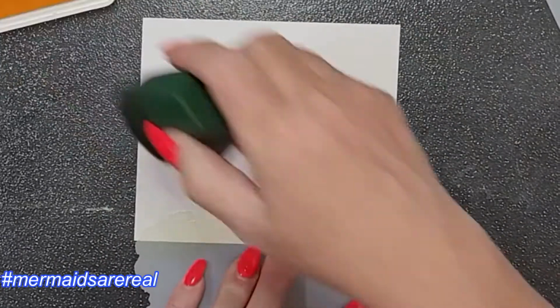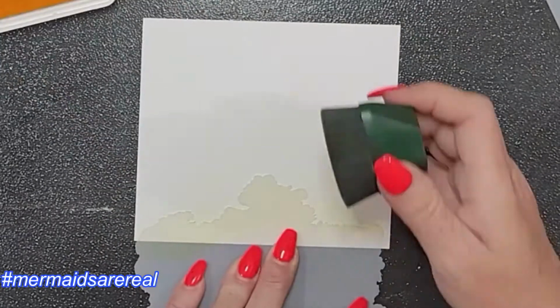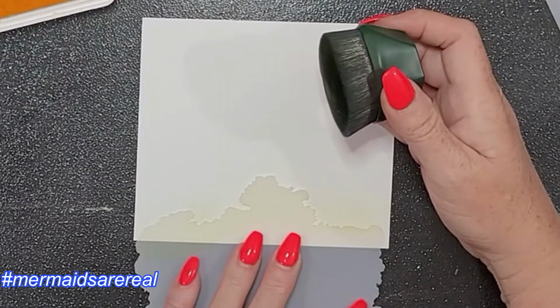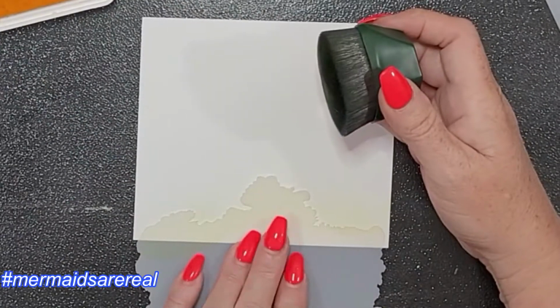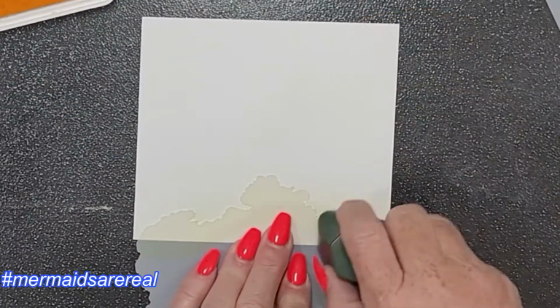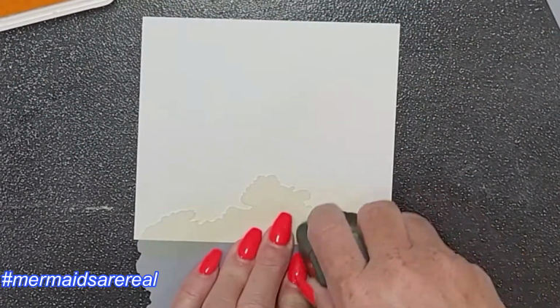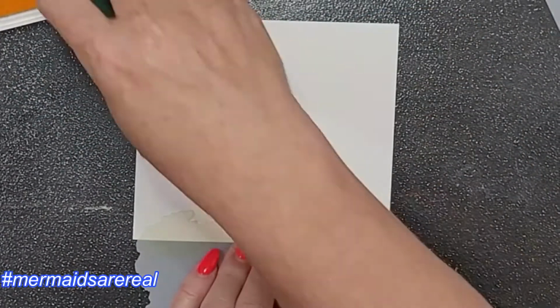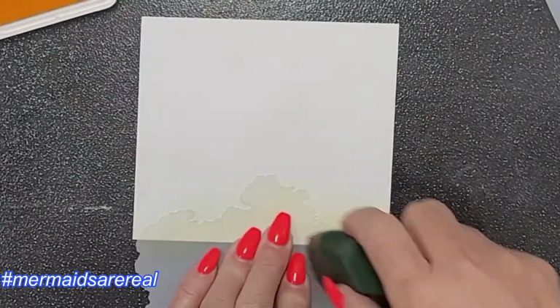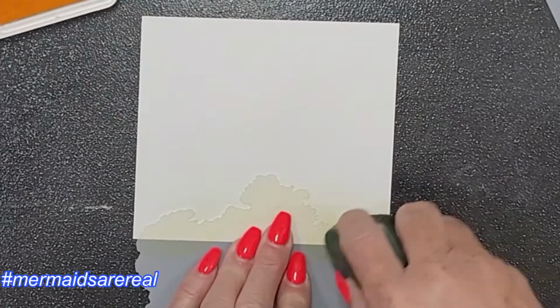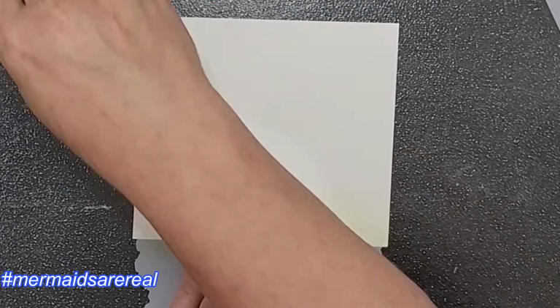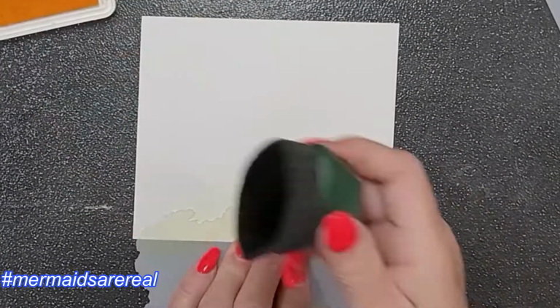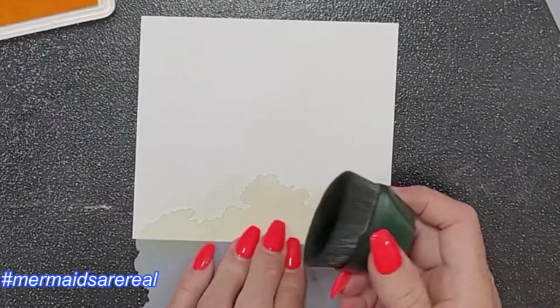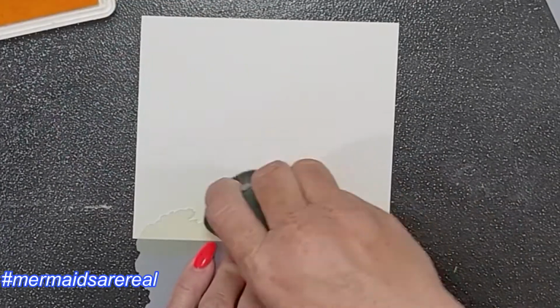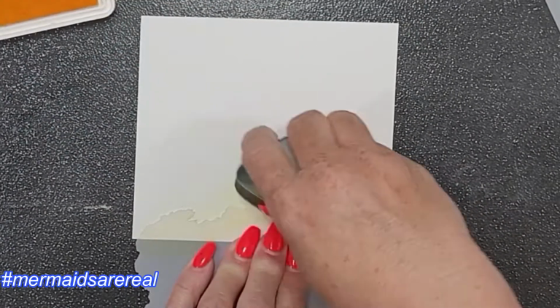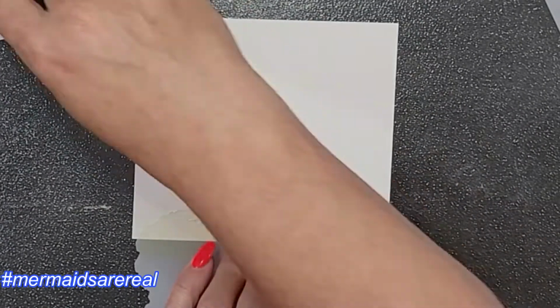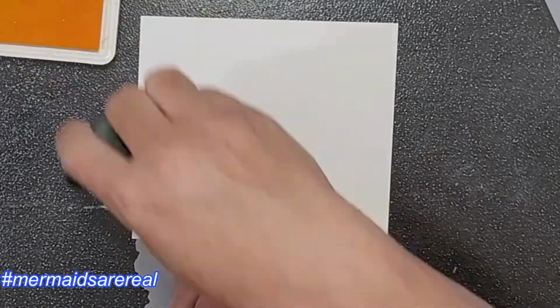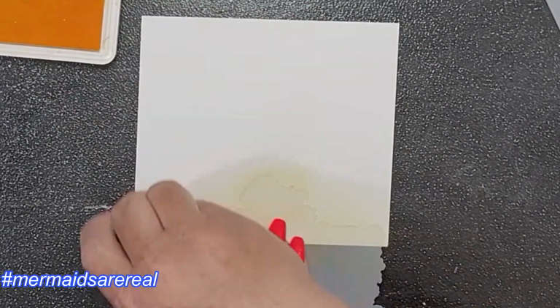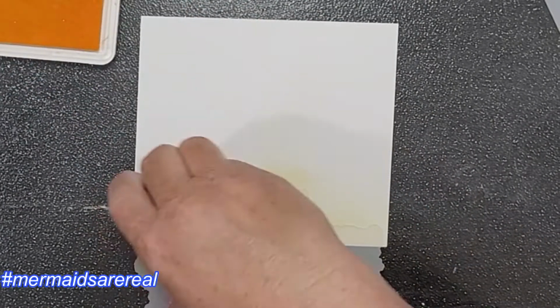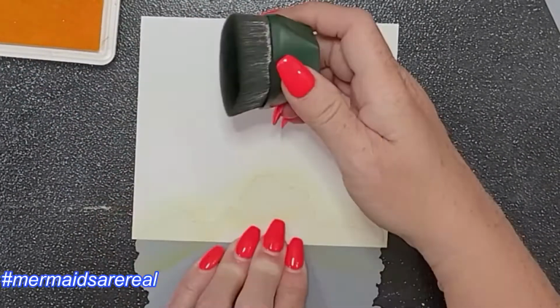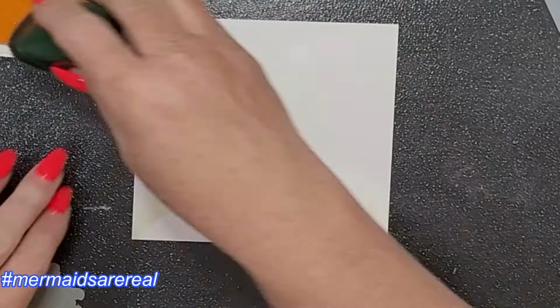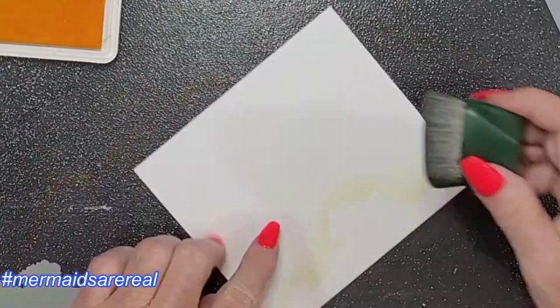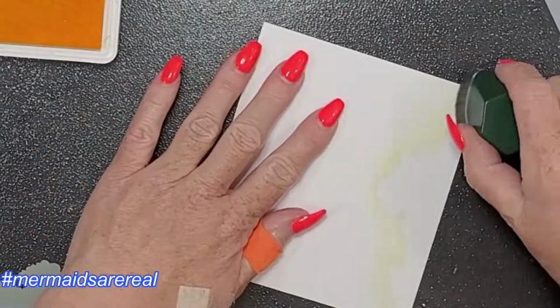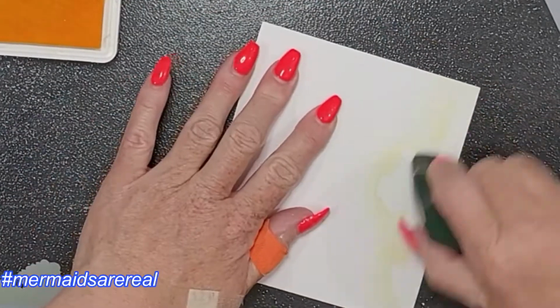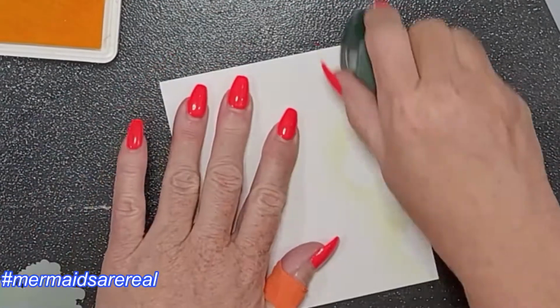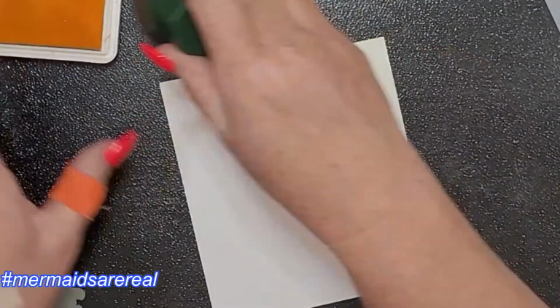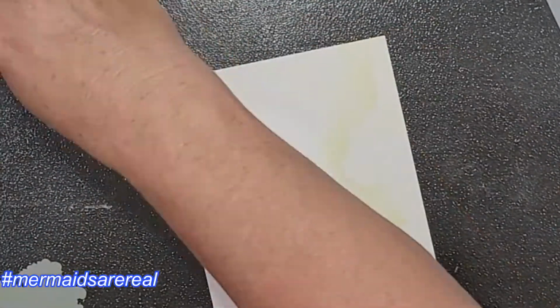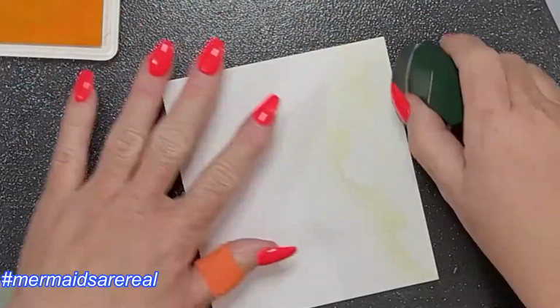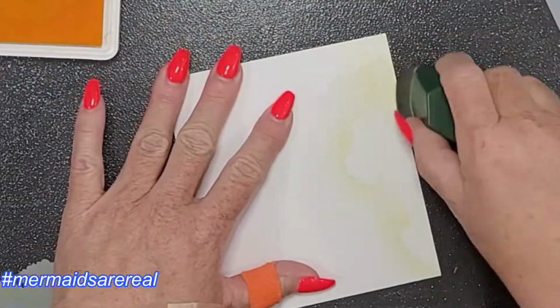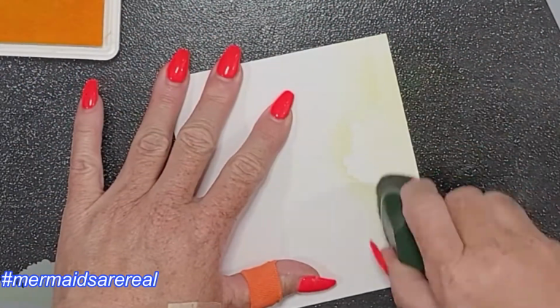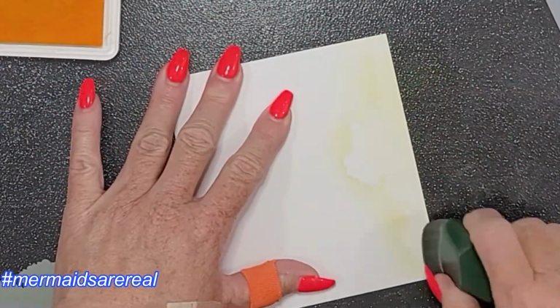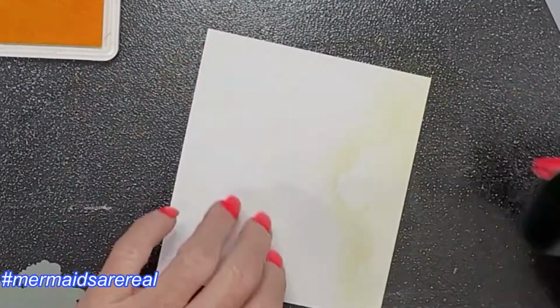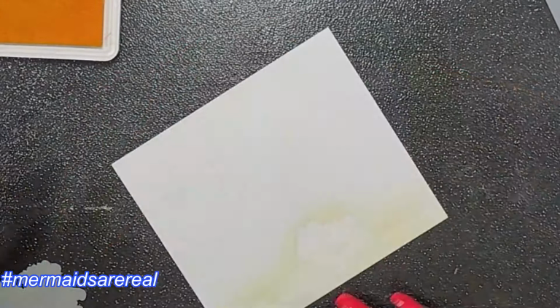So I started out by cutting down, scoring, and folding my slimline cards. They are cut at nine by eight inches and scored at four inches, so they end up being nine by four inches.